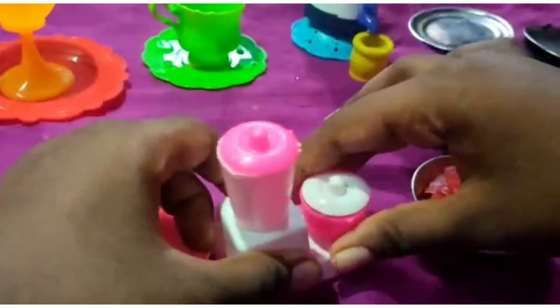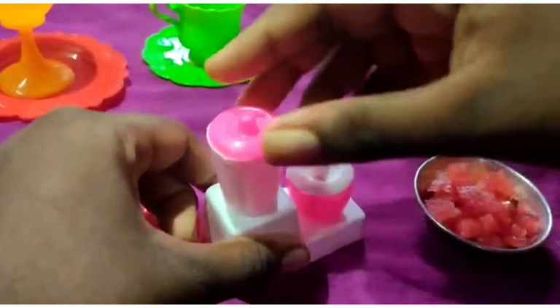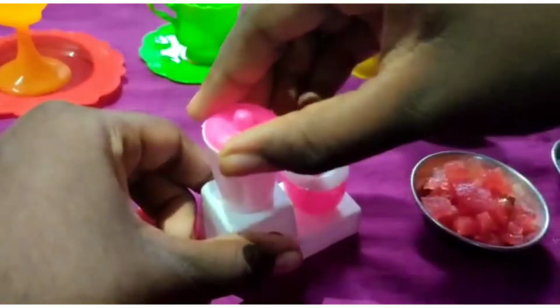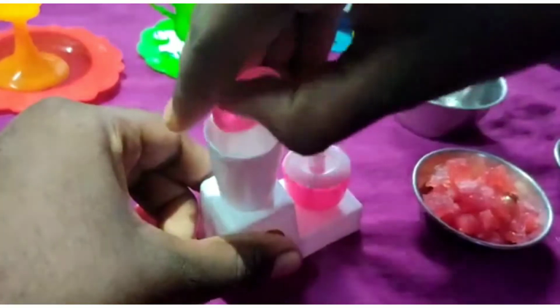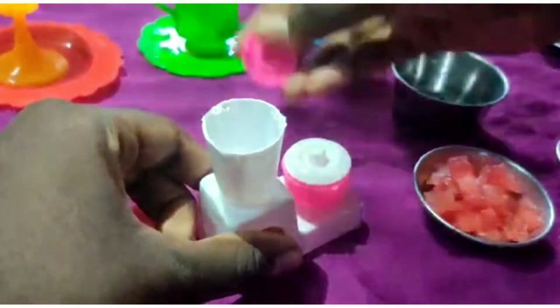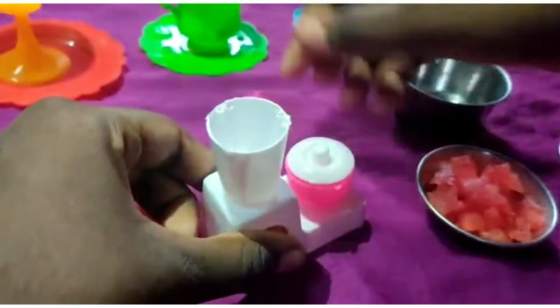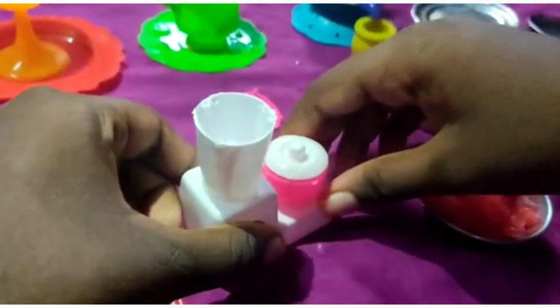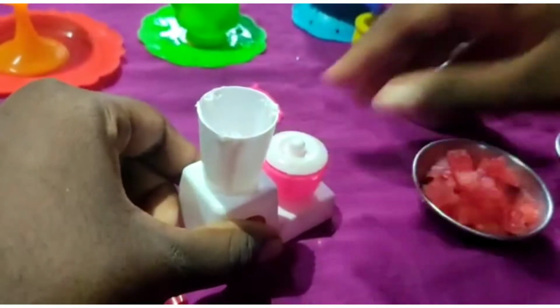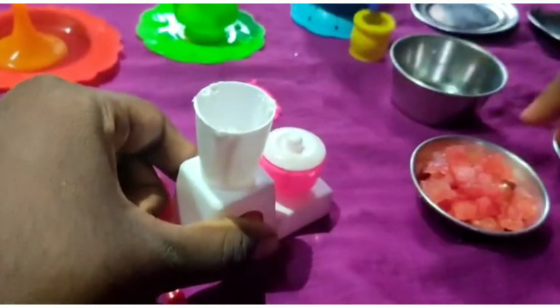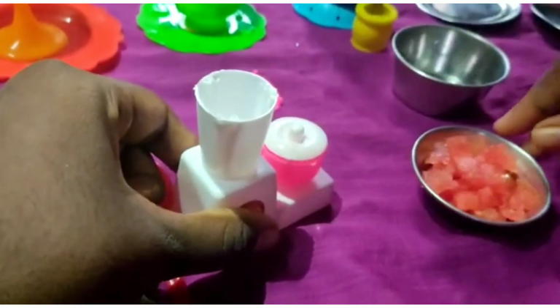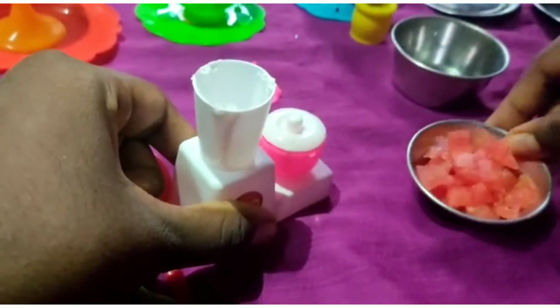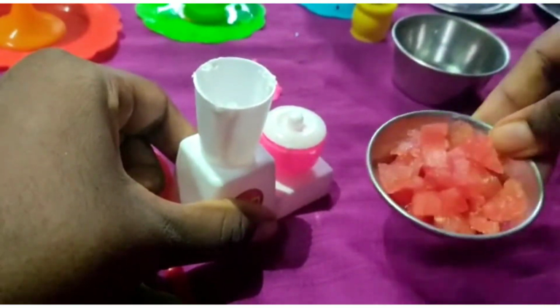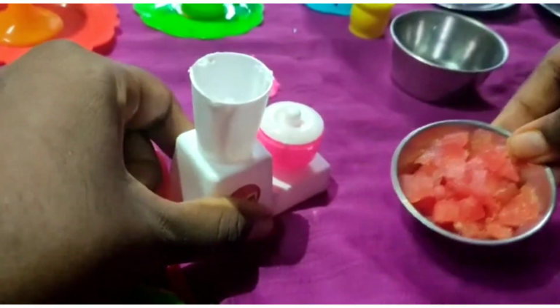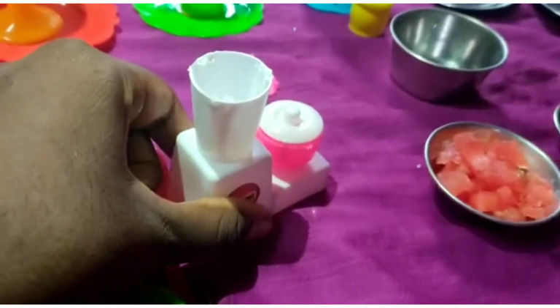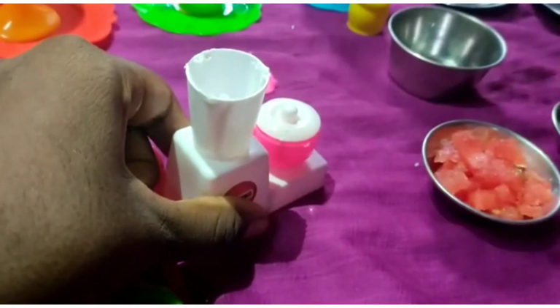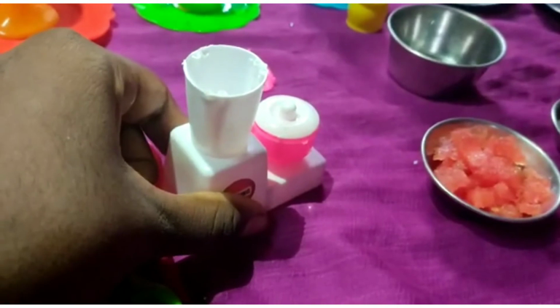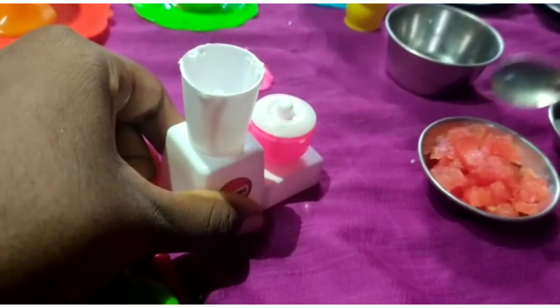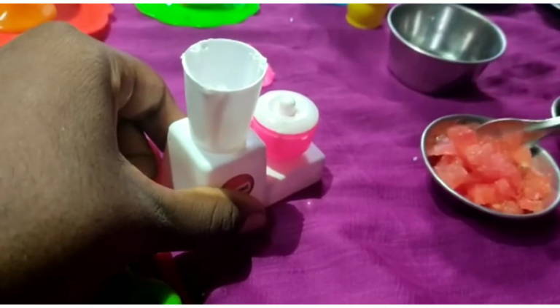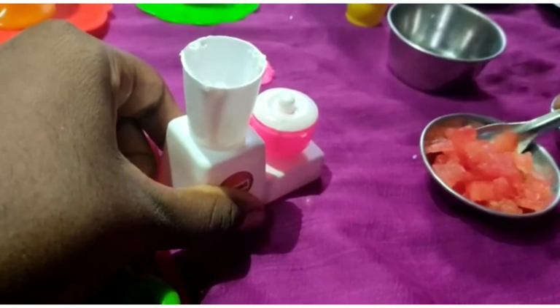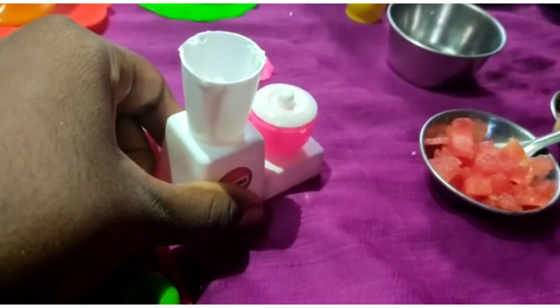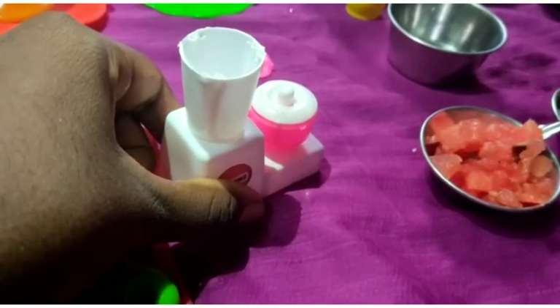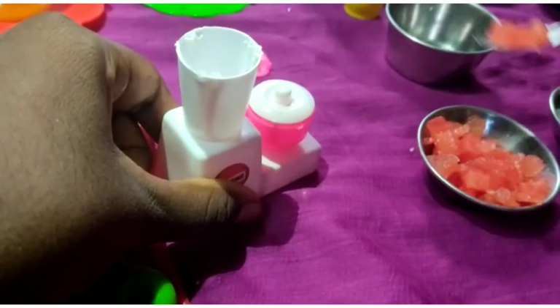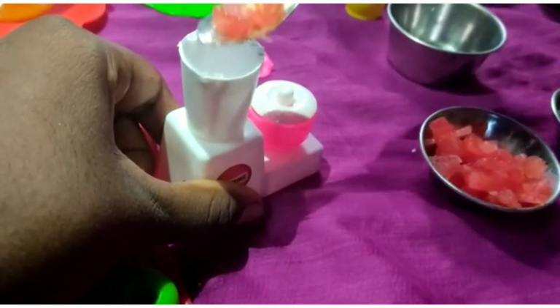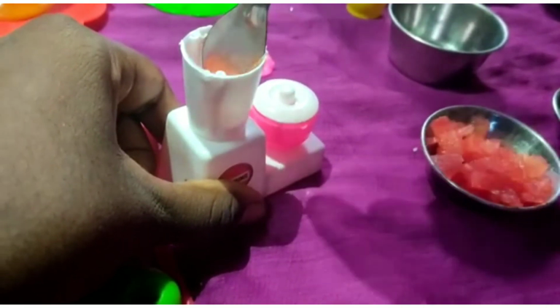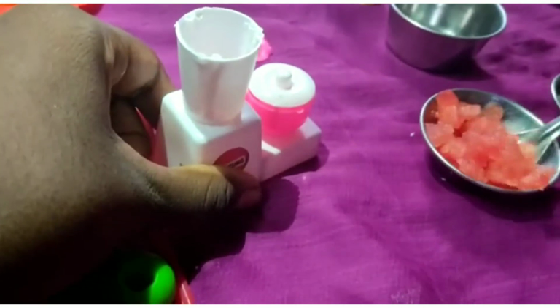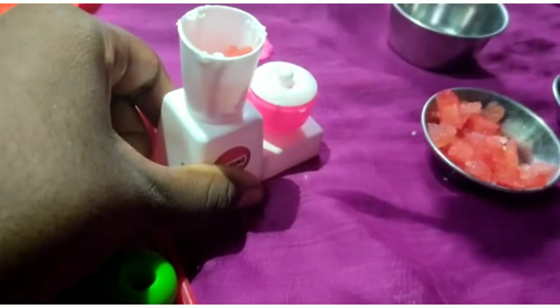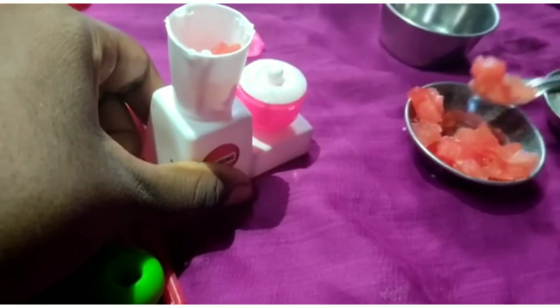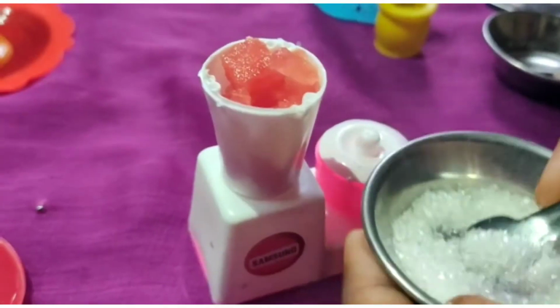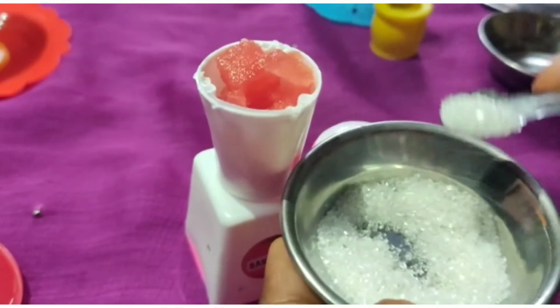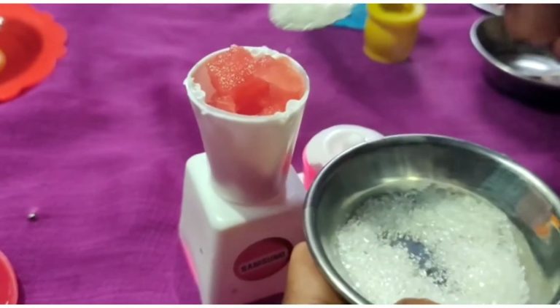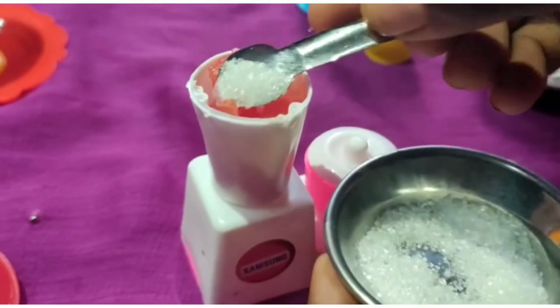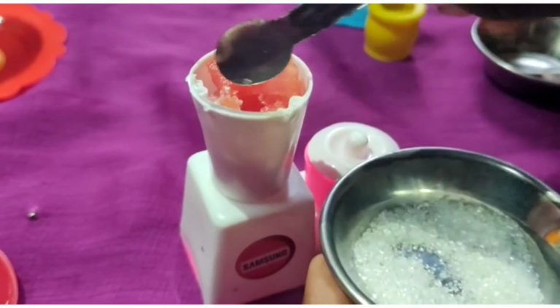We will open the lid and cut it into a small piece of watermelon. We will add a little bit of water.